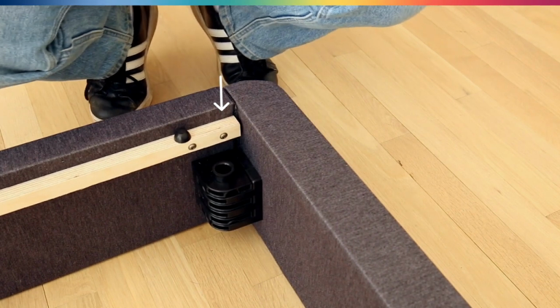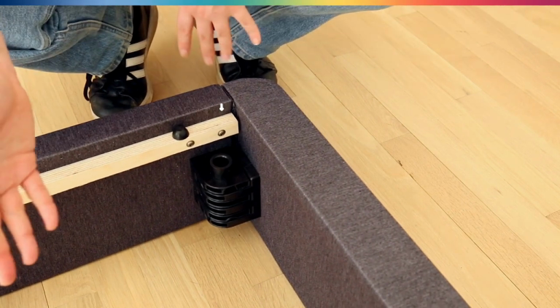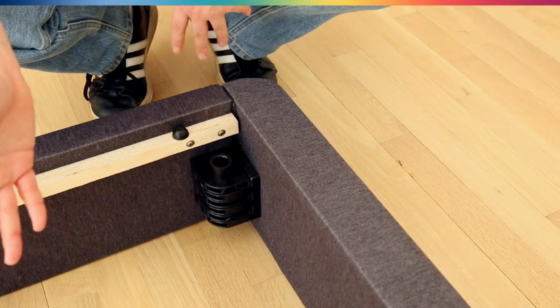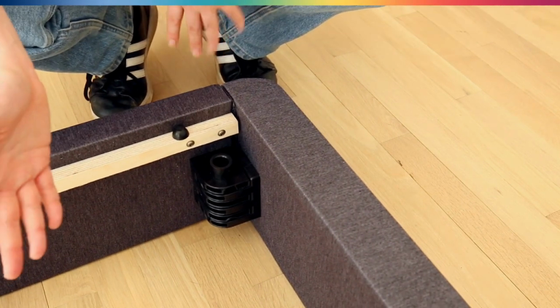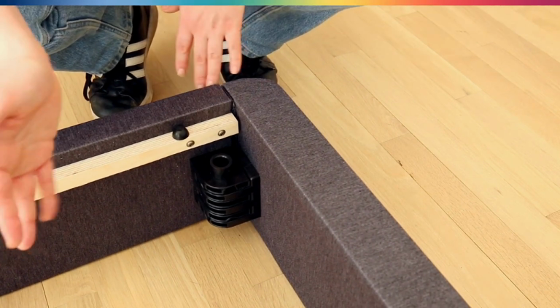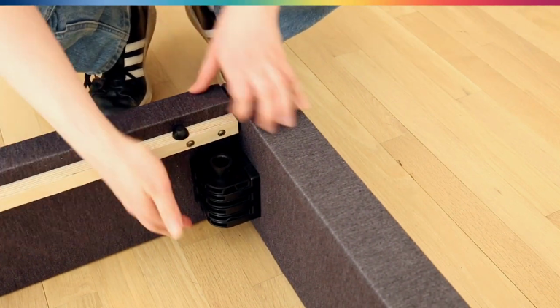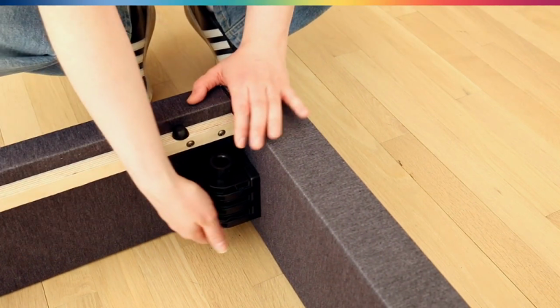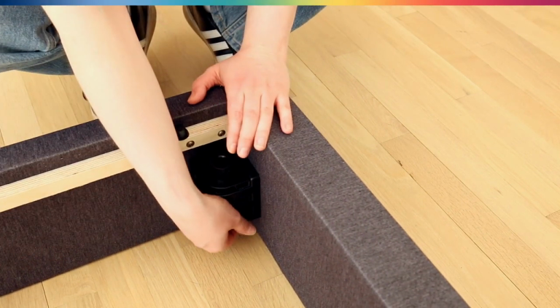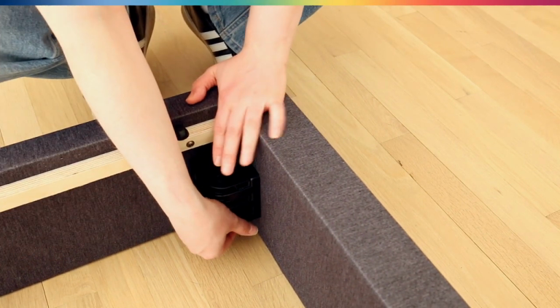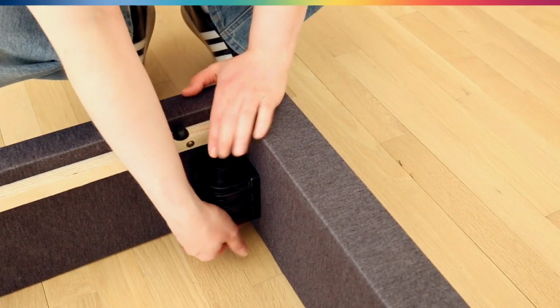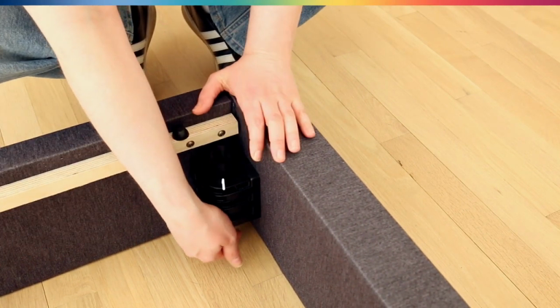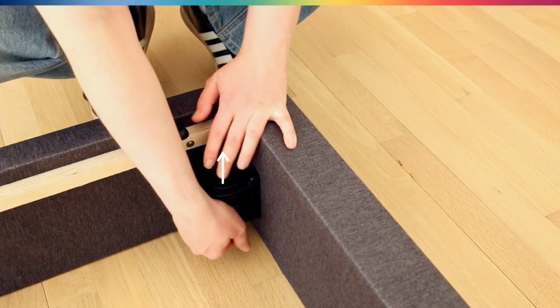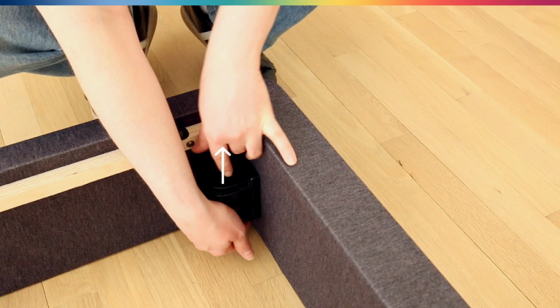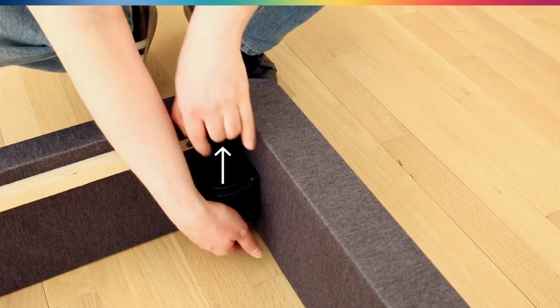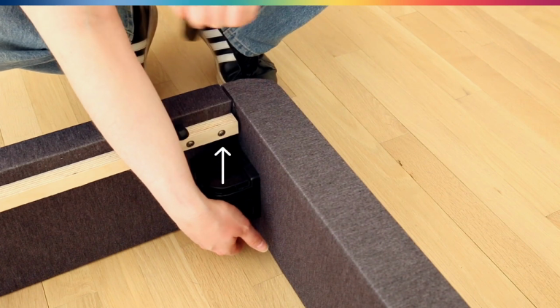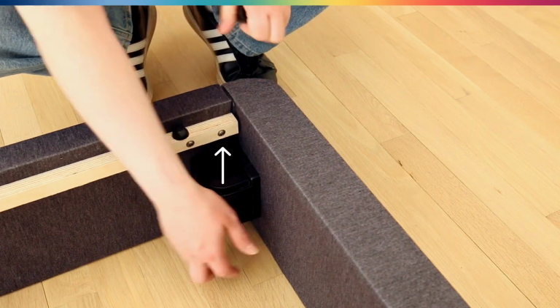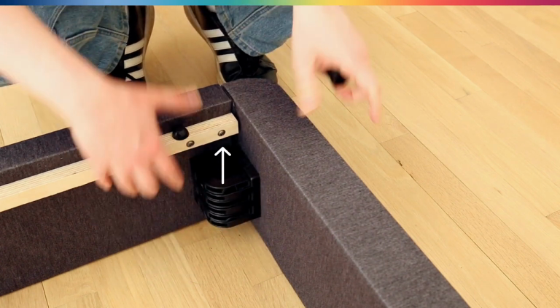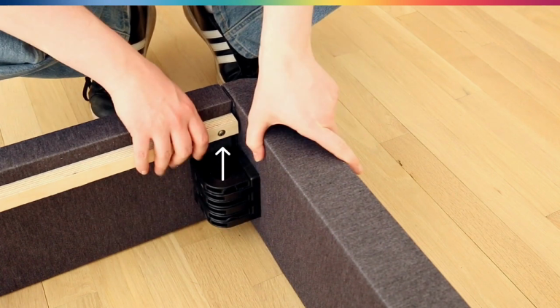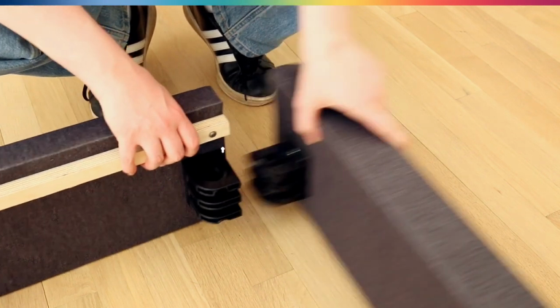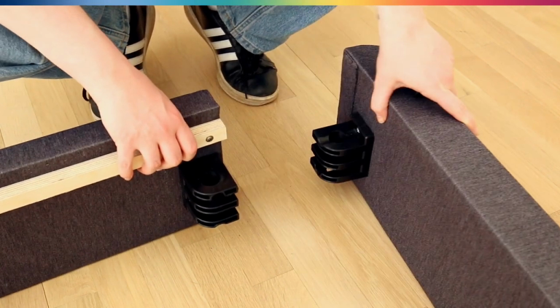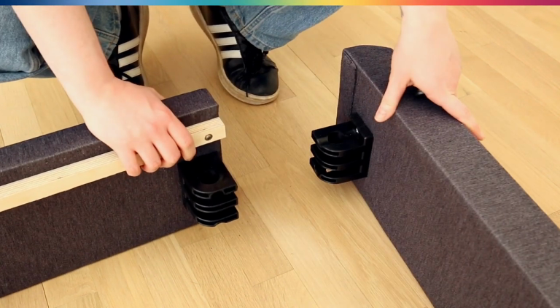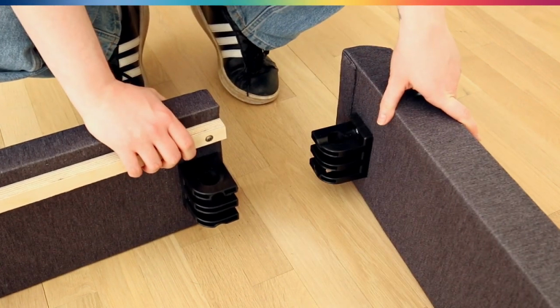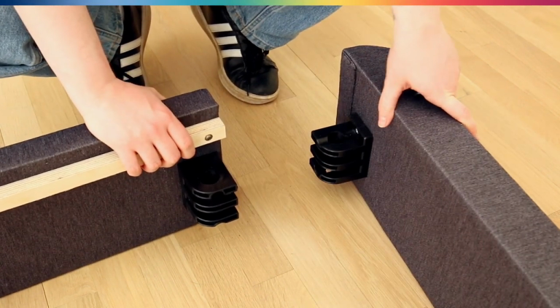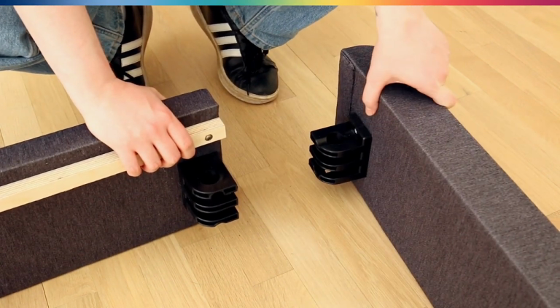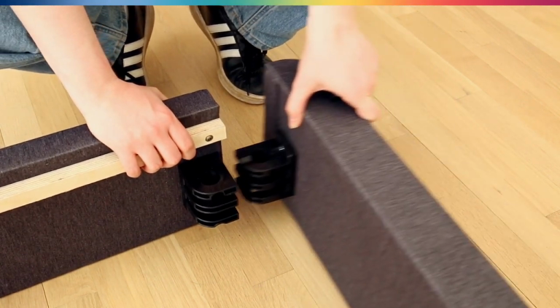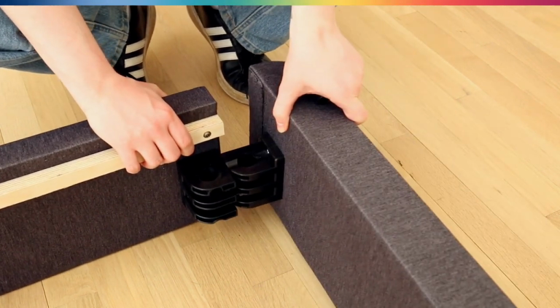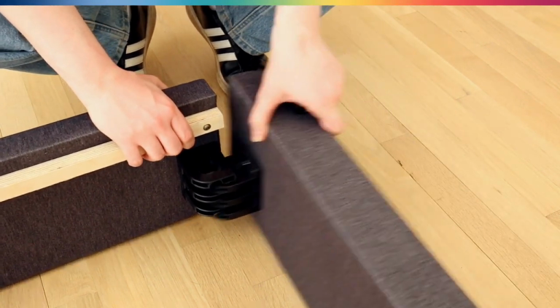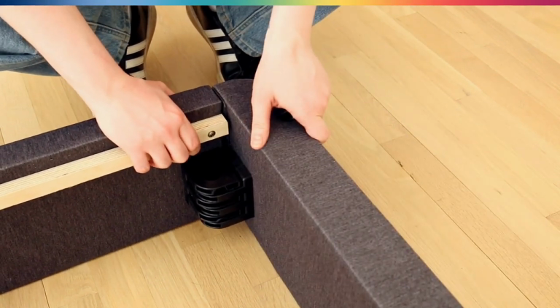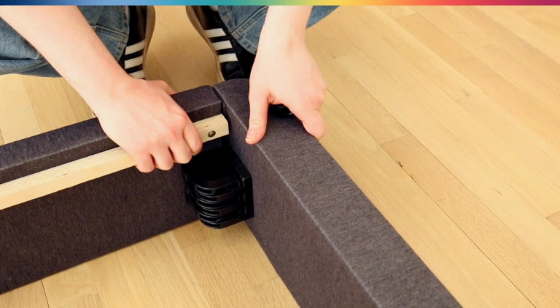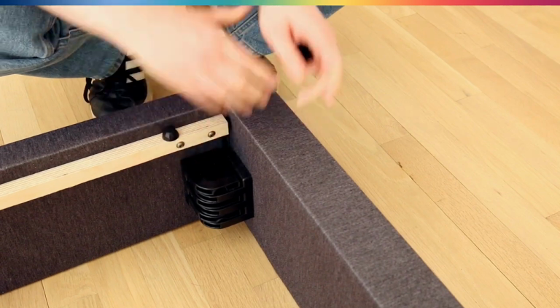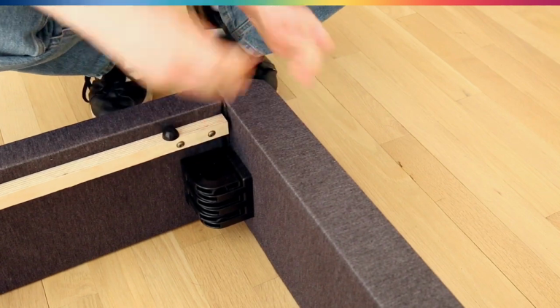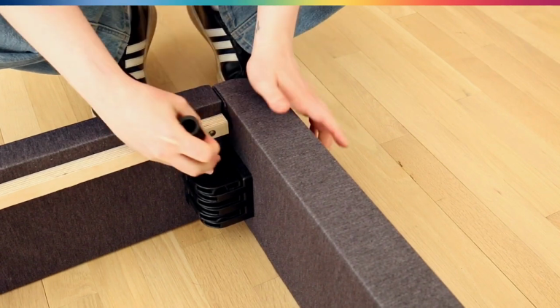If you ever need to take it apart, just push up on the peg from below to get it out — and there you go. Put it back together. Super easy.